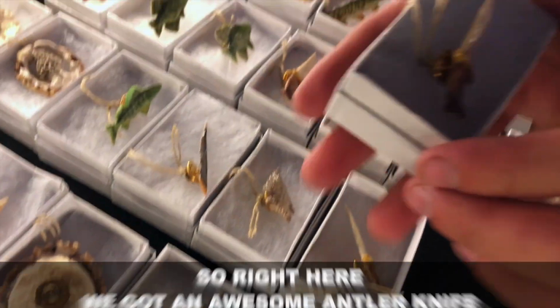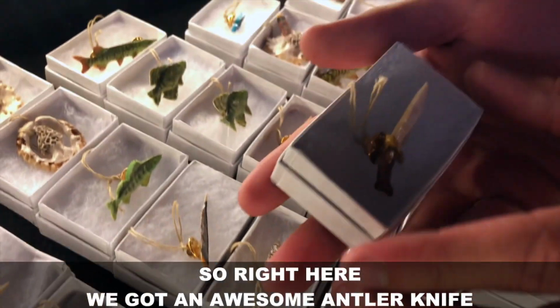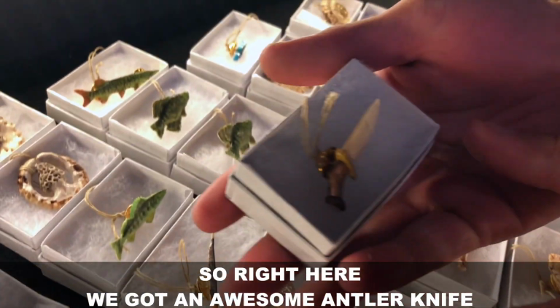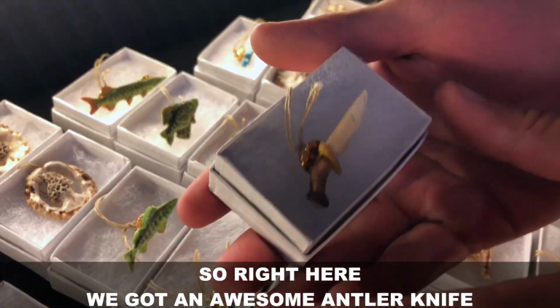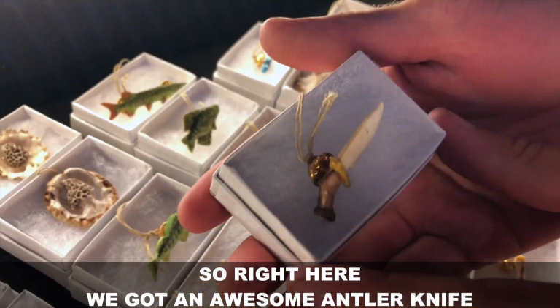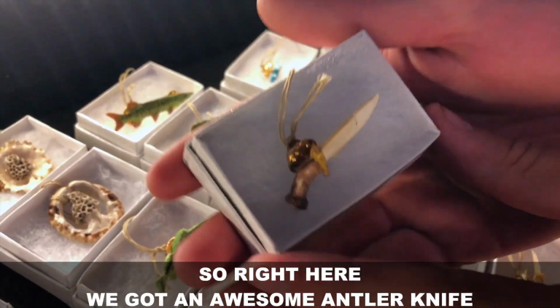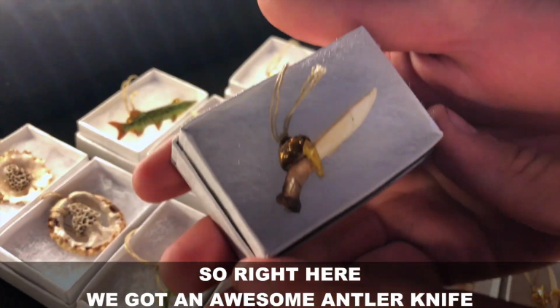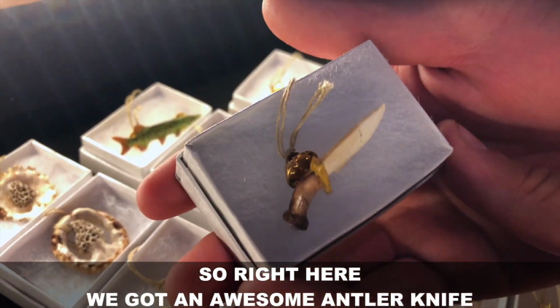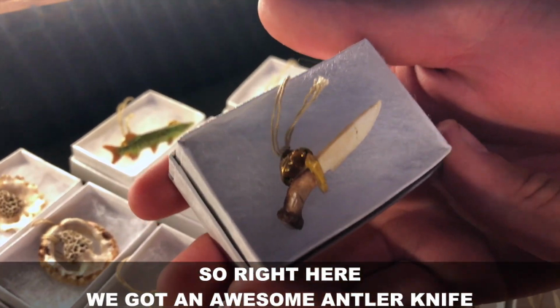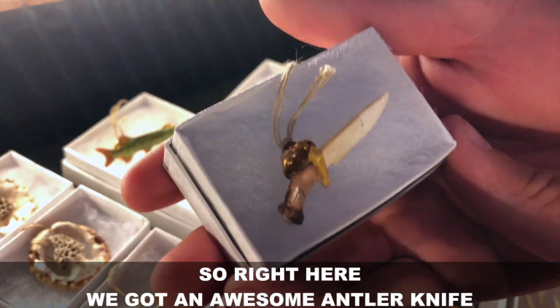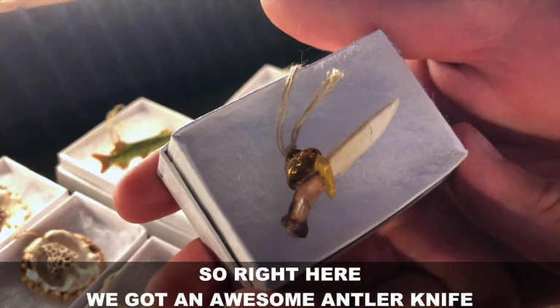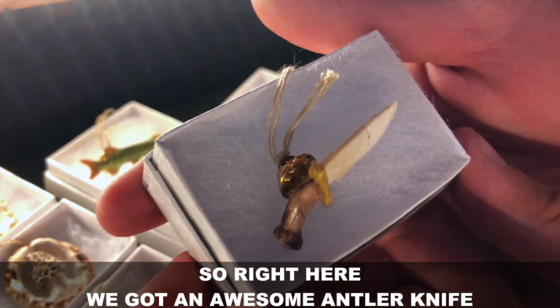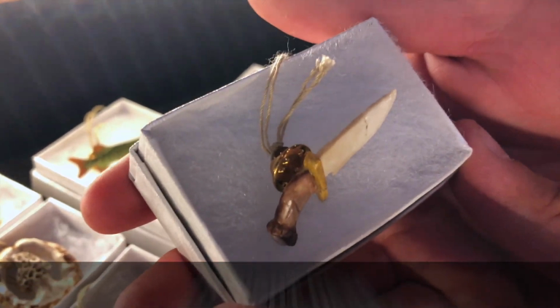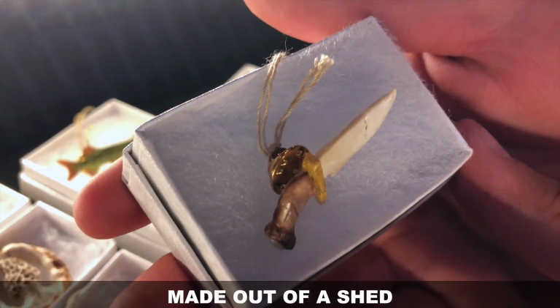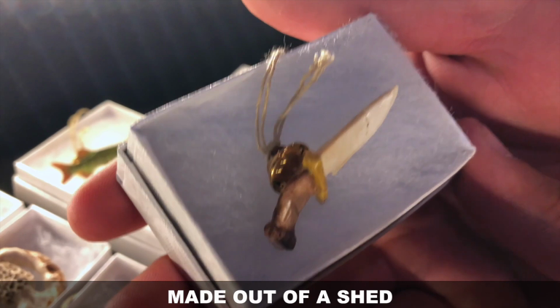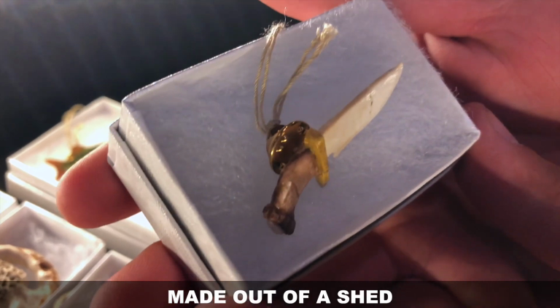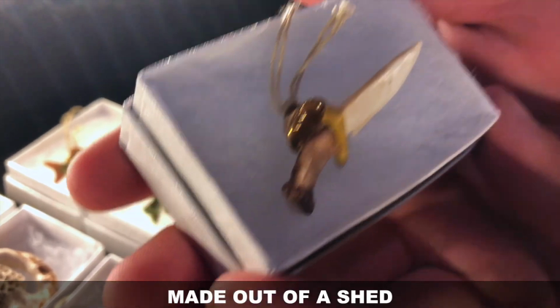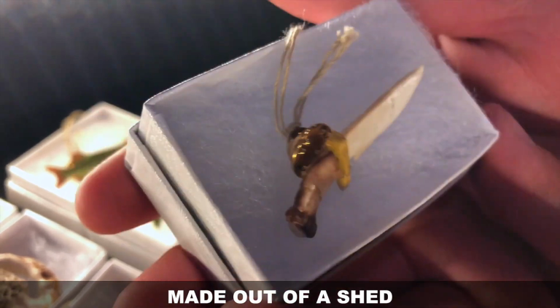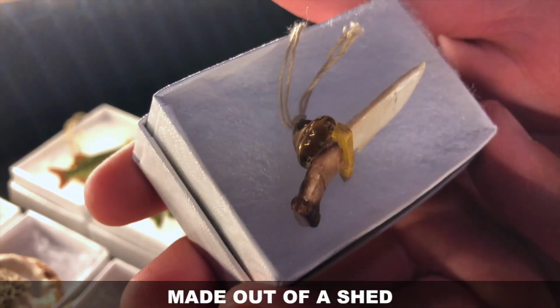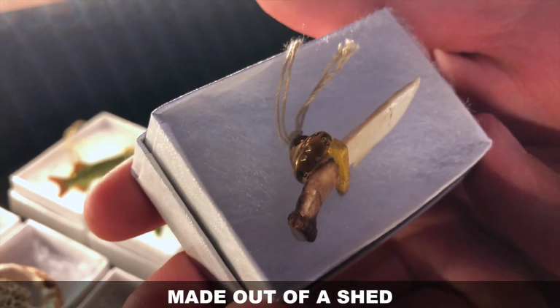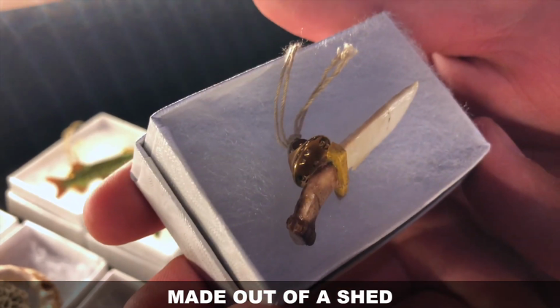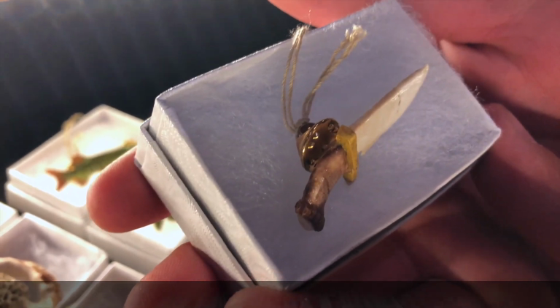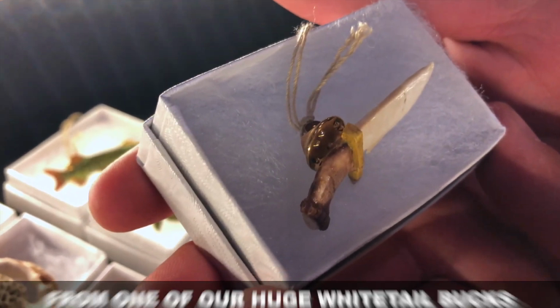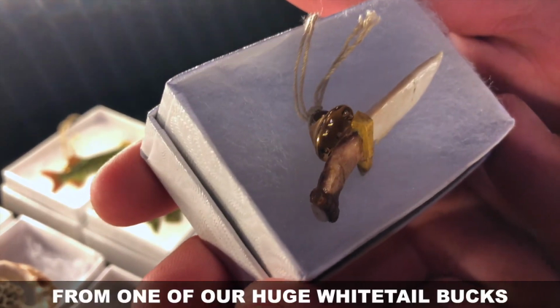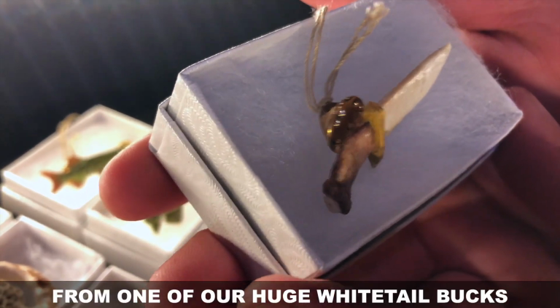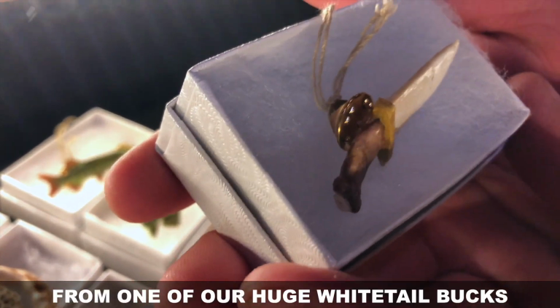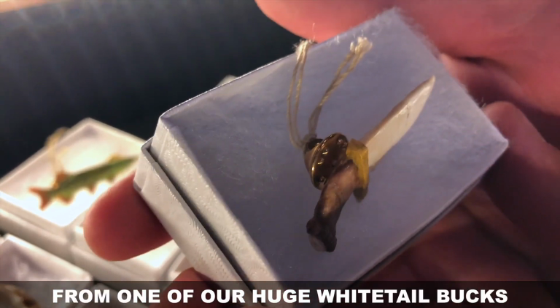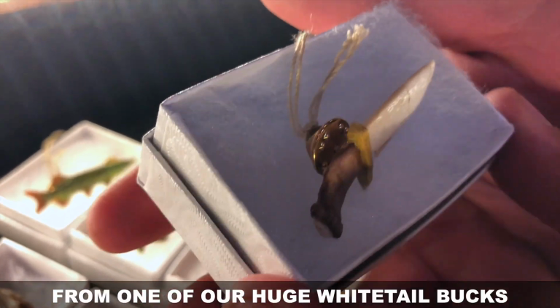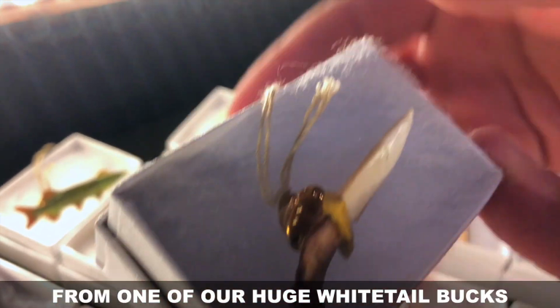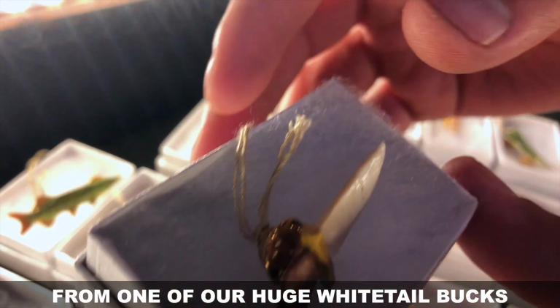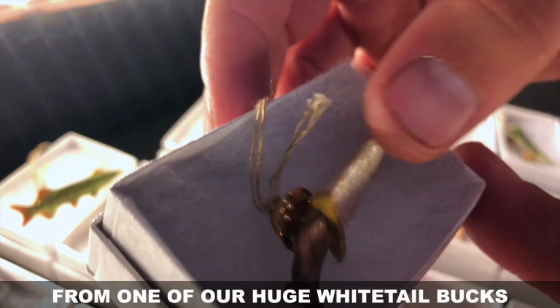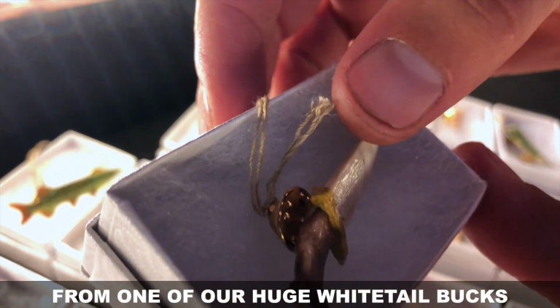Right here we got an awesome antler knife made out of a shed from one of our huge white-tailed buck.